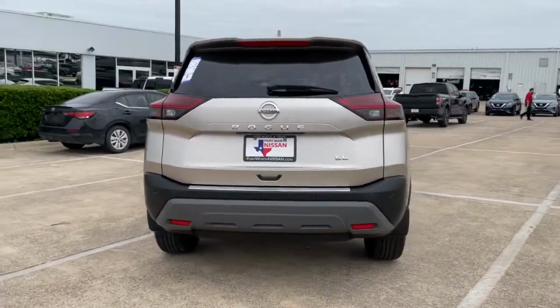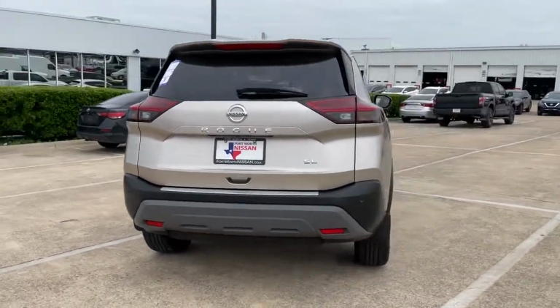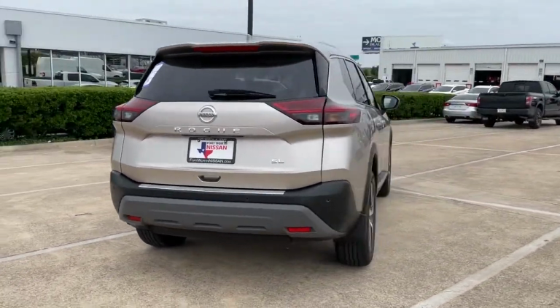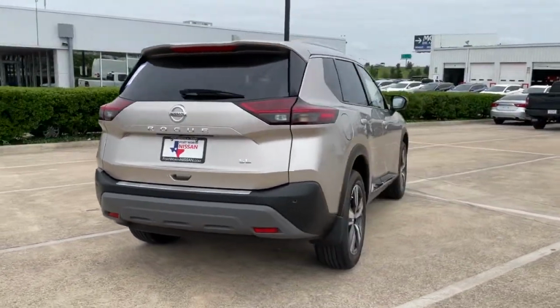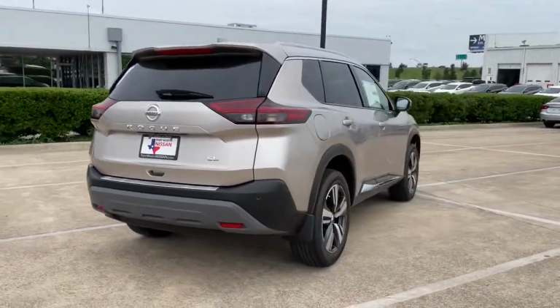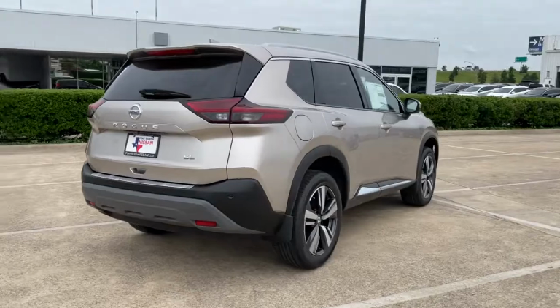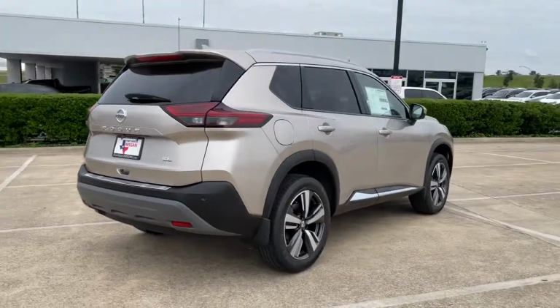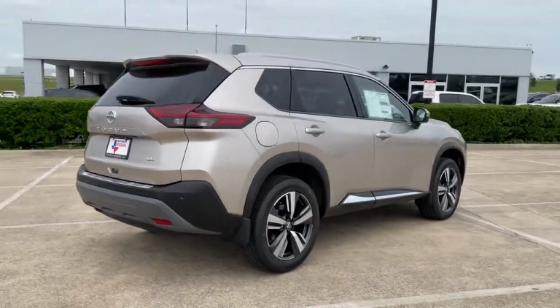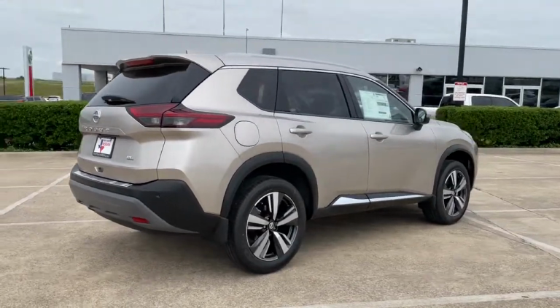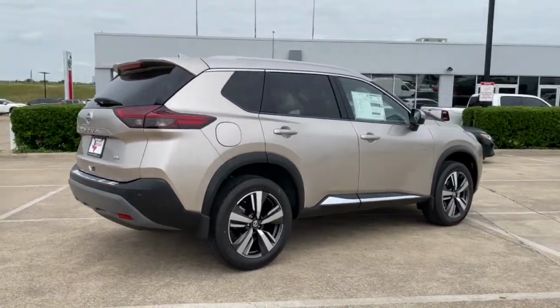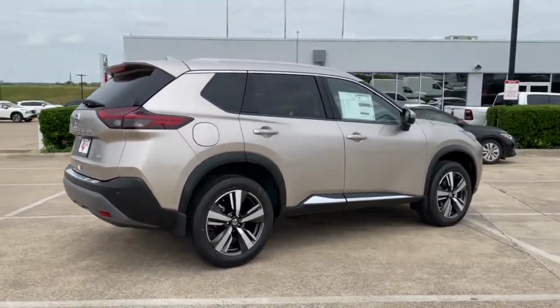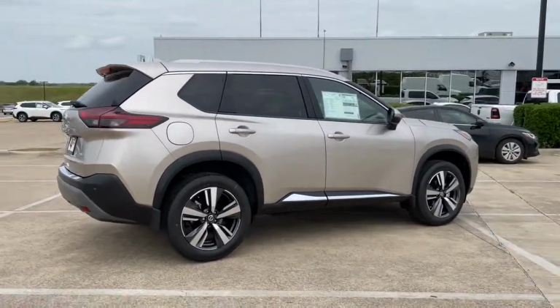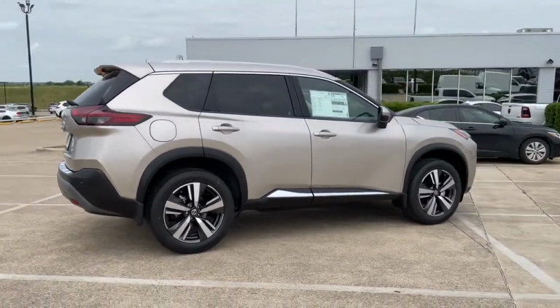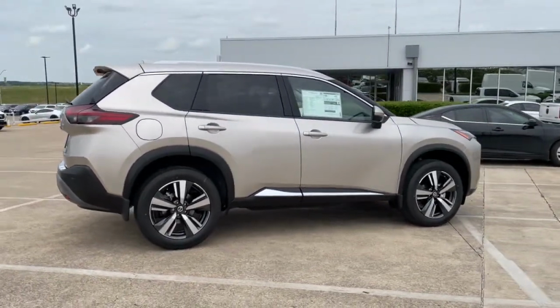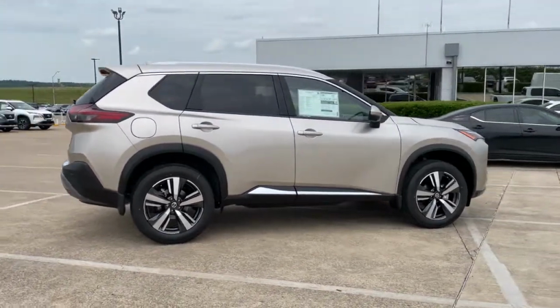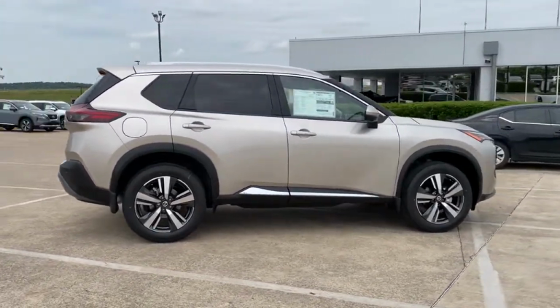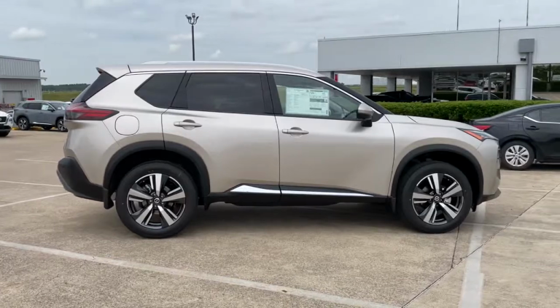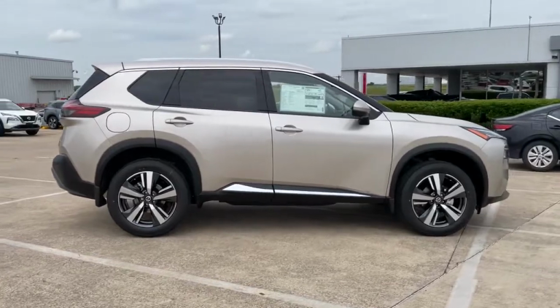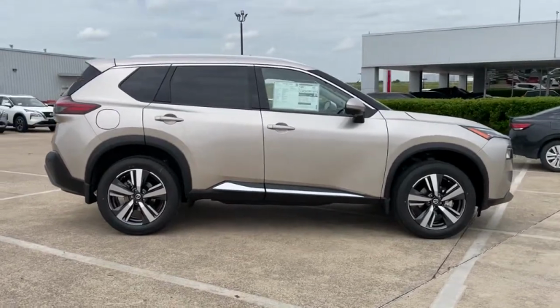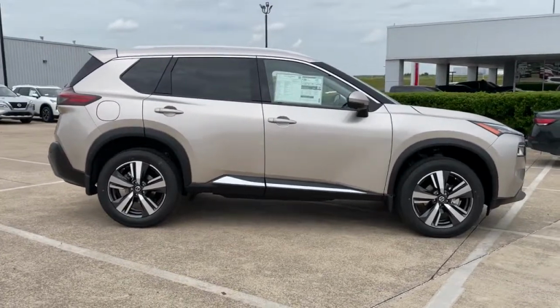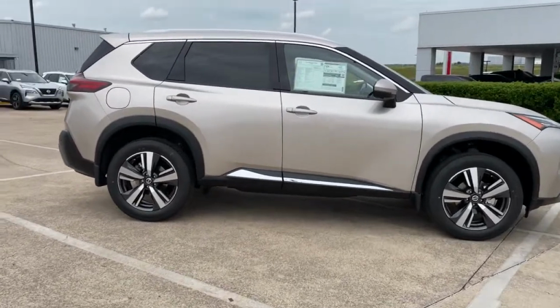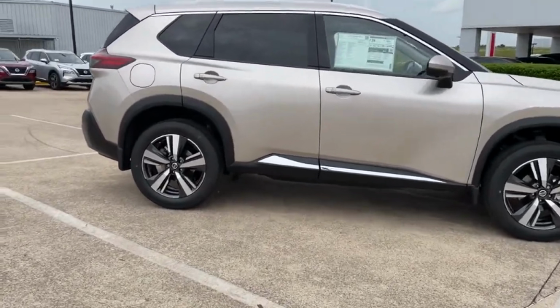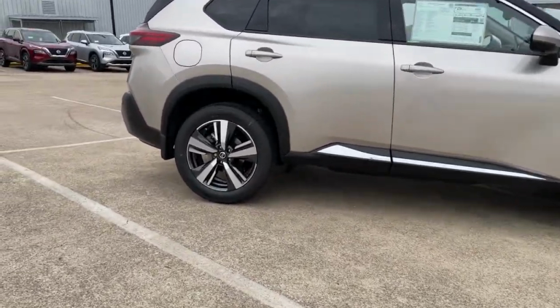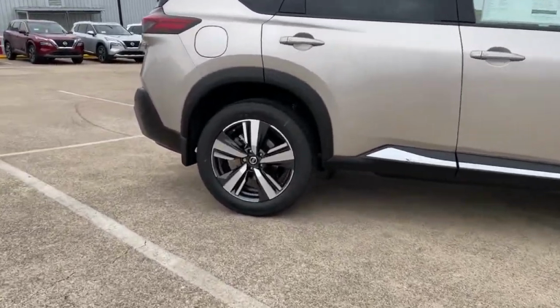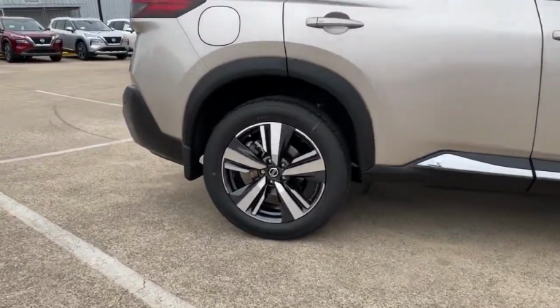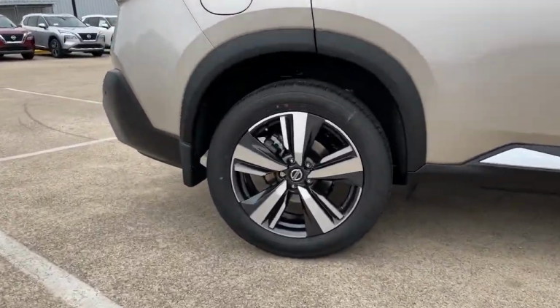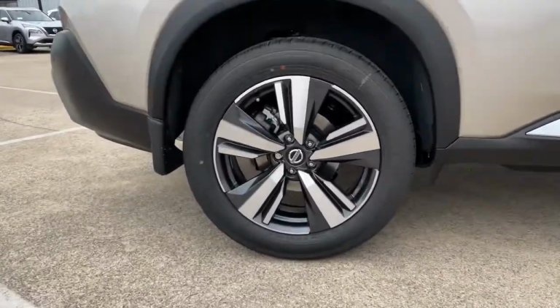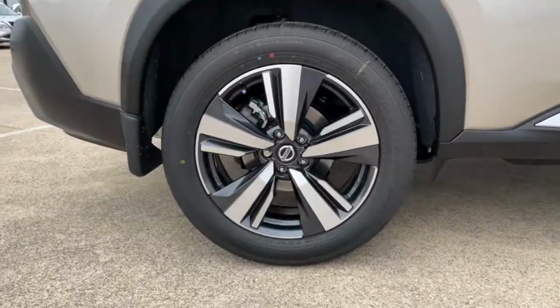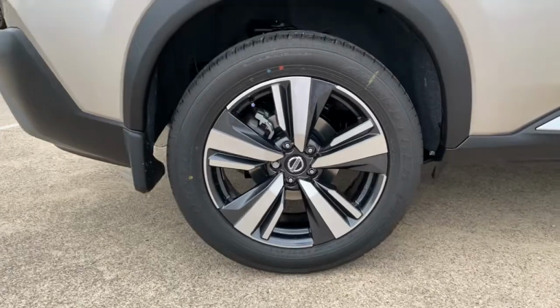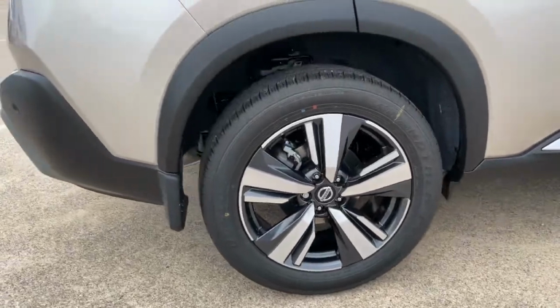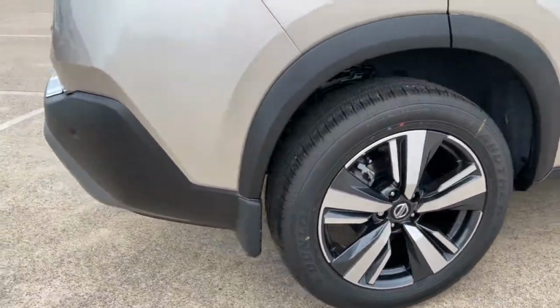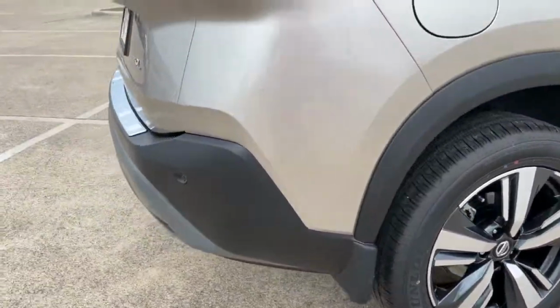Comfortable and capable, this sporty four-door hatchback brings confidence along on every journey. The following are some of this vehicle's highlighted options: power liftgate, electronic stability control, seat memory, trip computer.